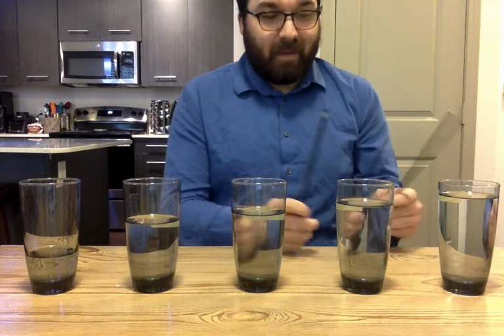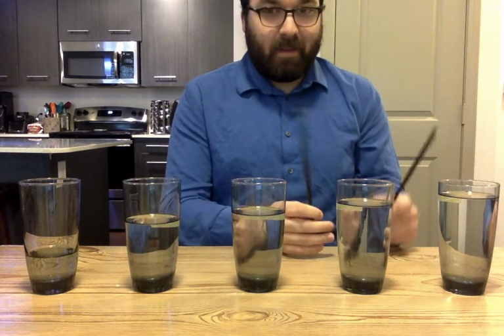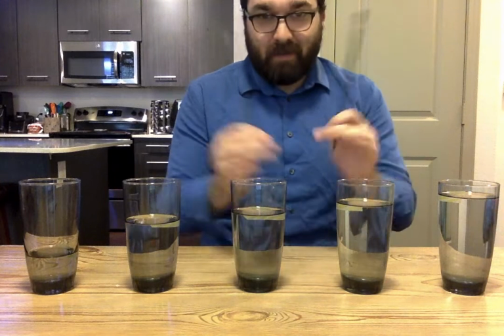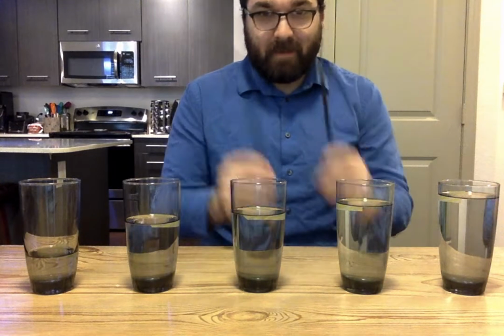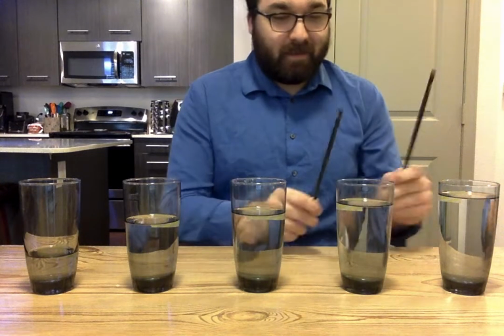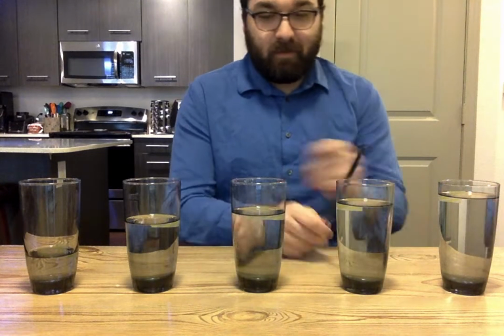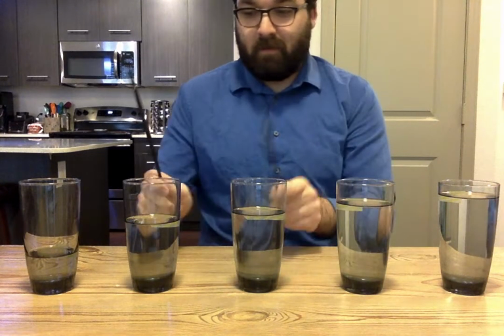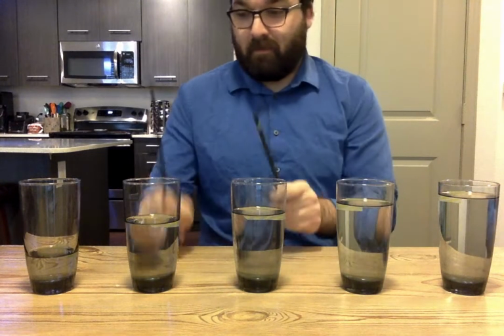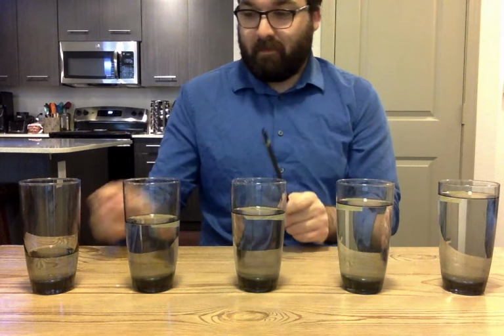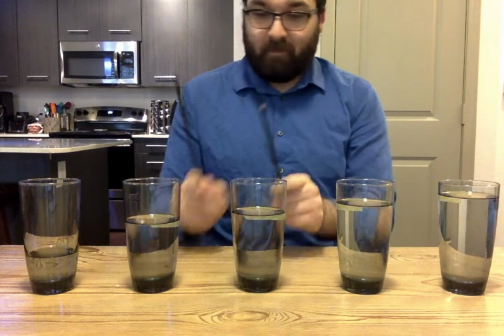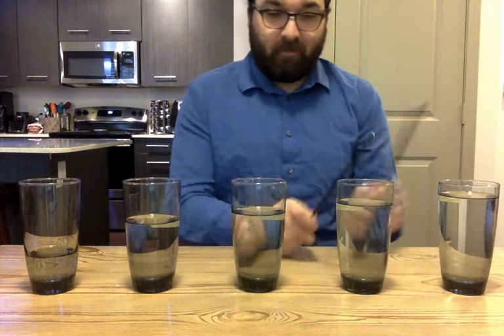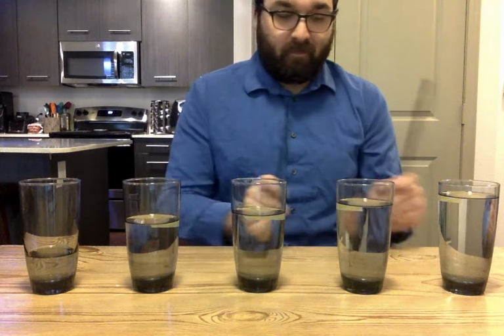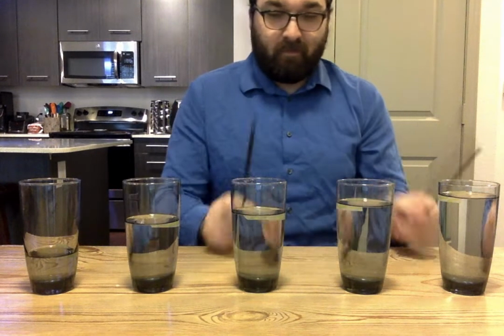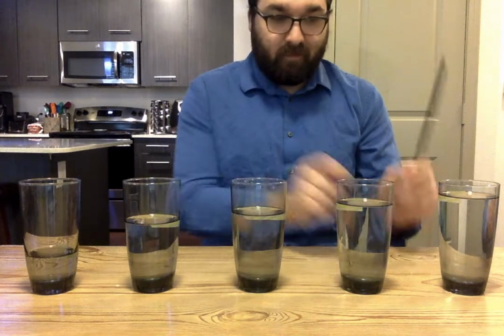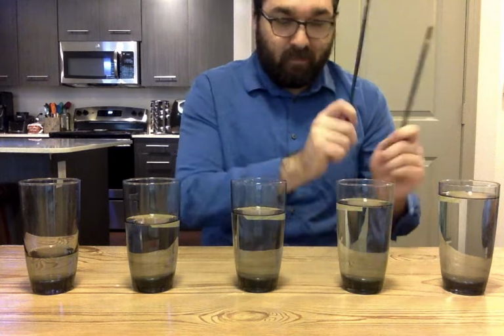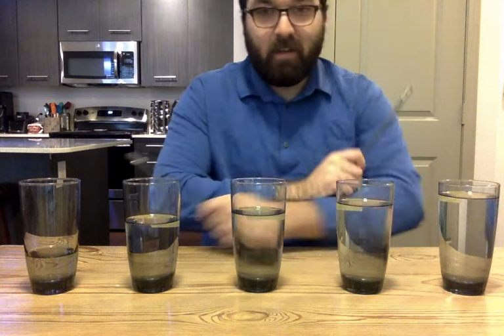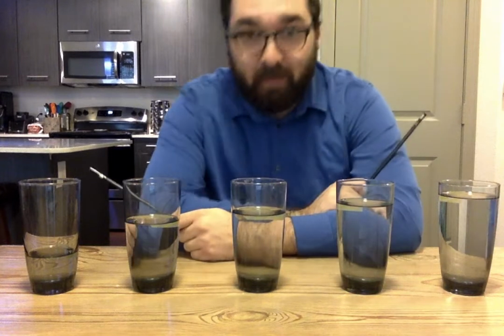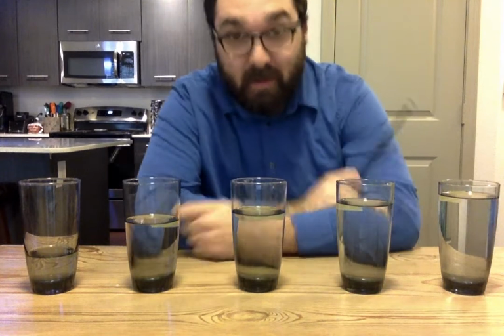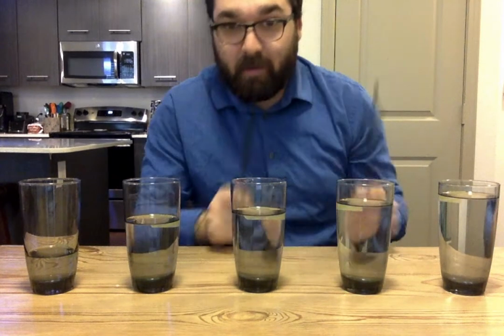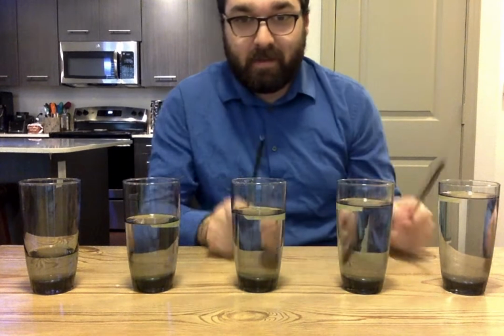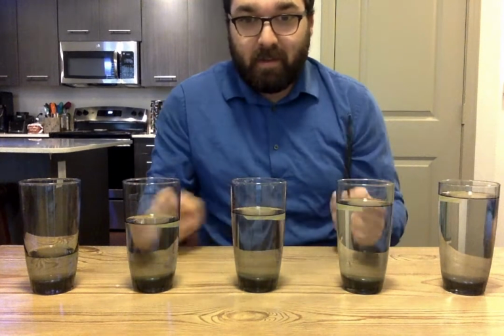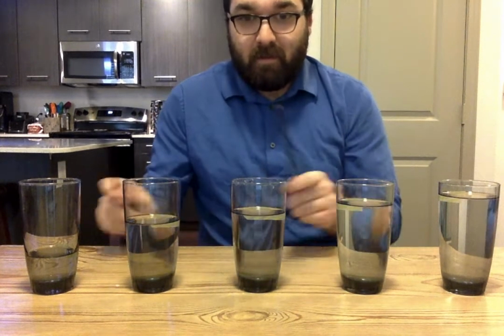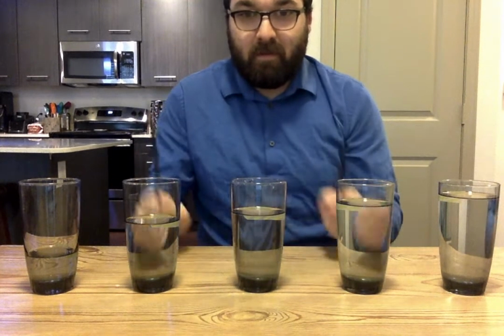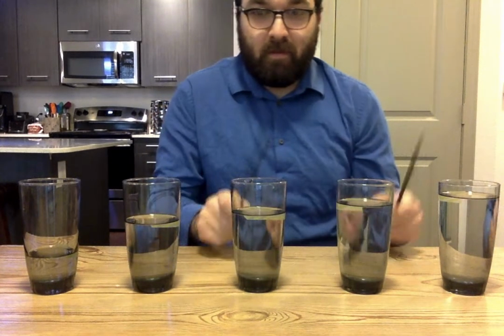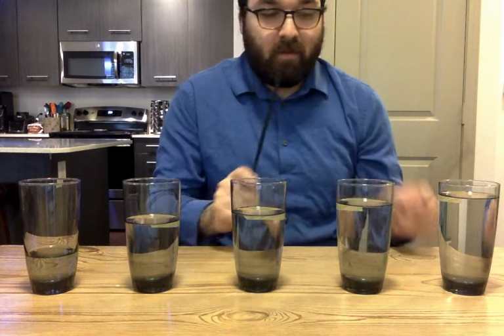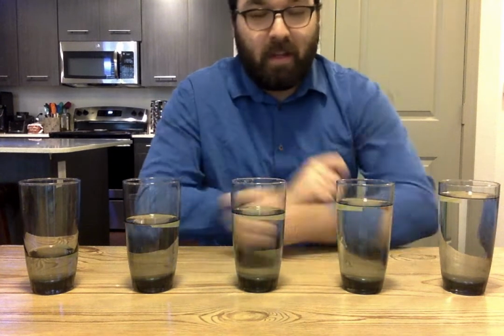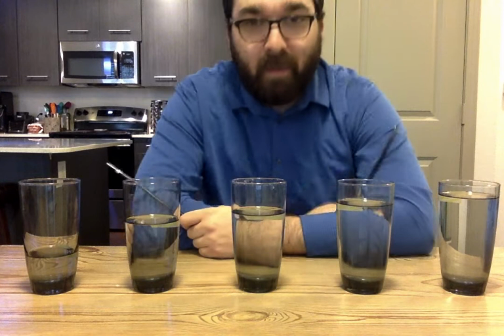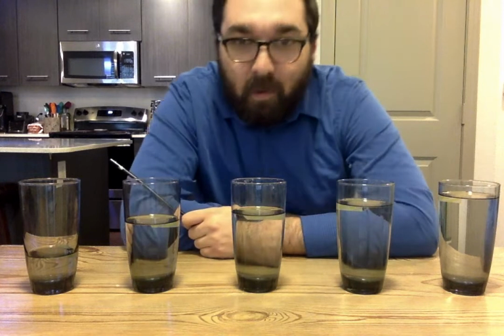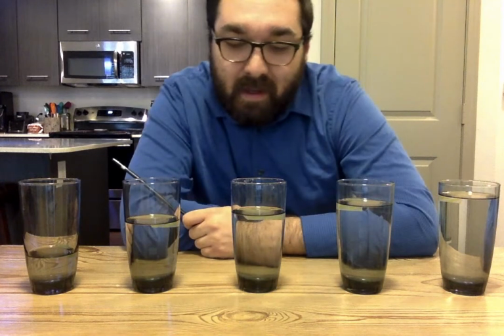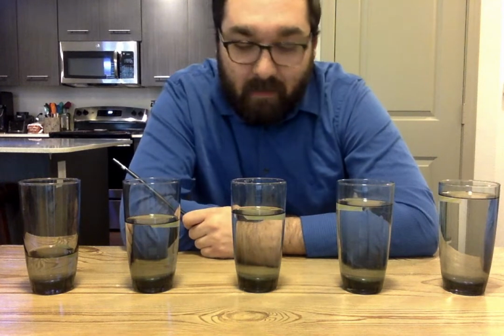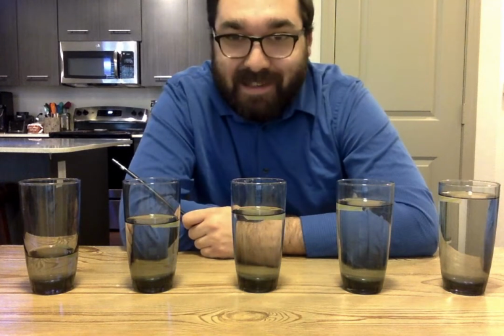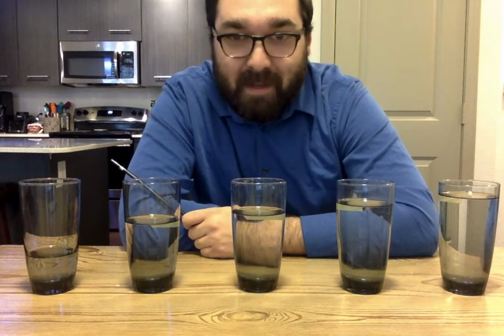And if you hit them — I'm using chopsticks — you can get different pitches, and you can play chords if you play more than one glass at the same time. You can do a lot with this.